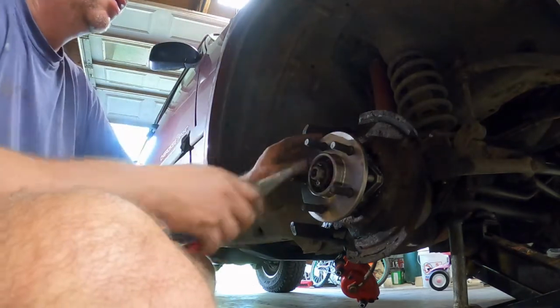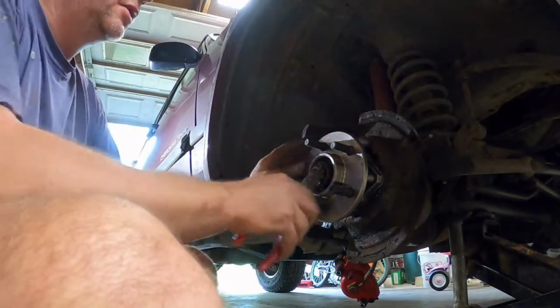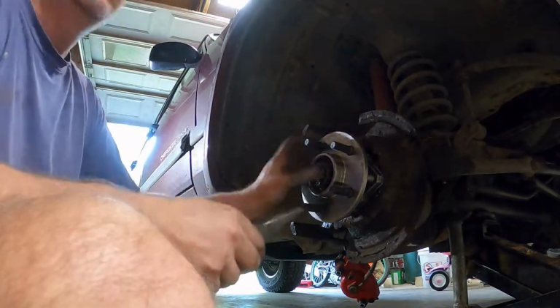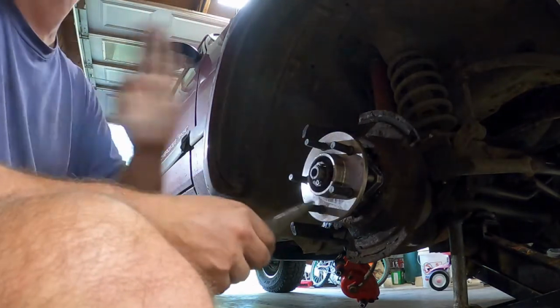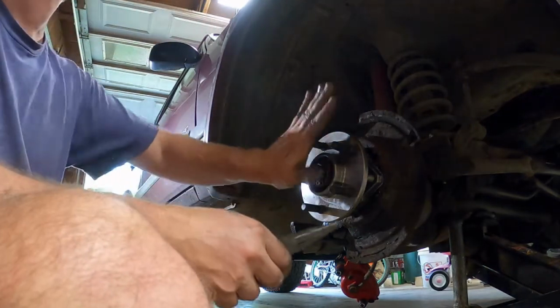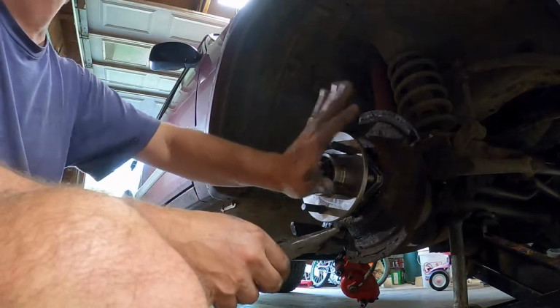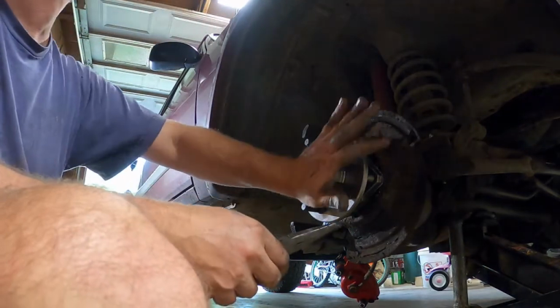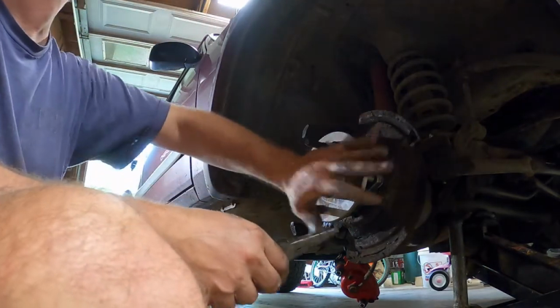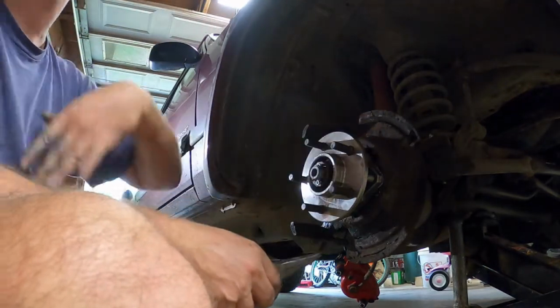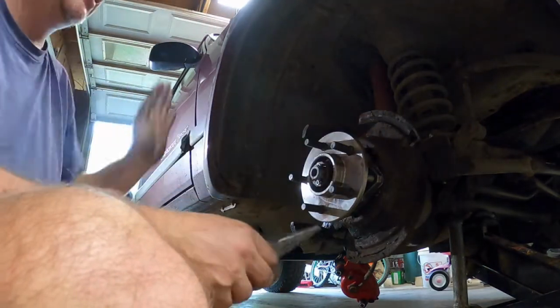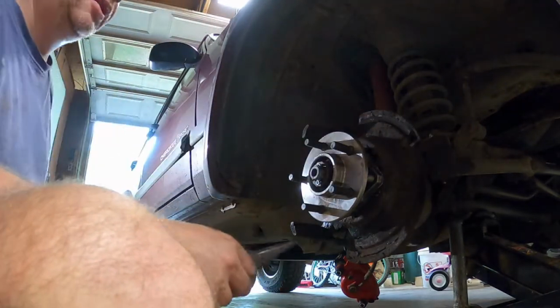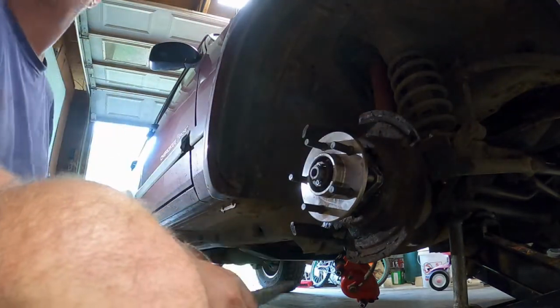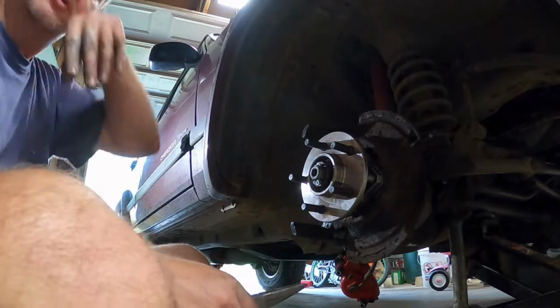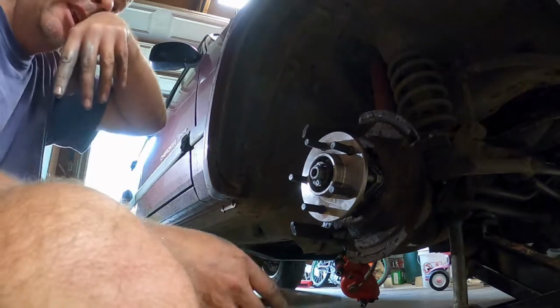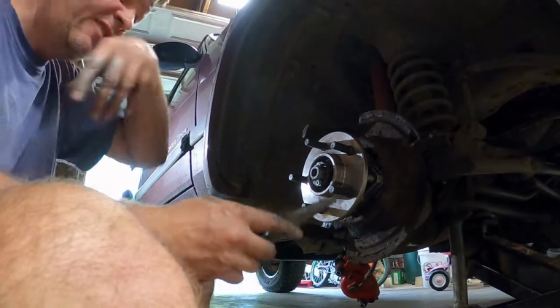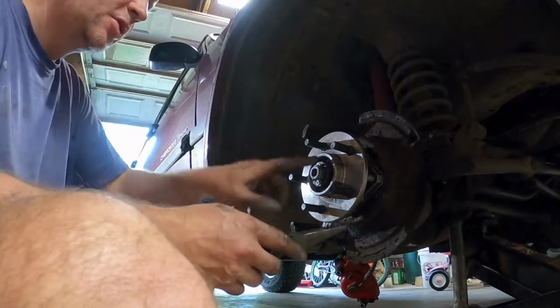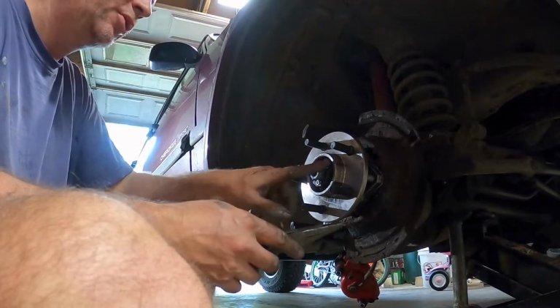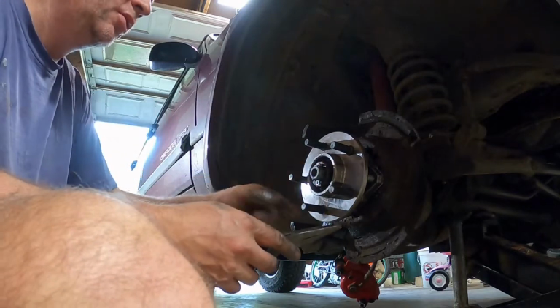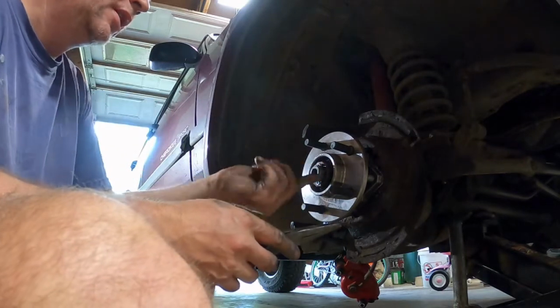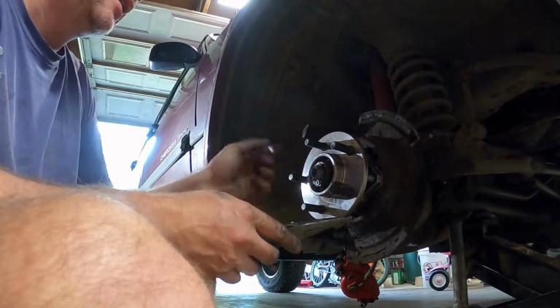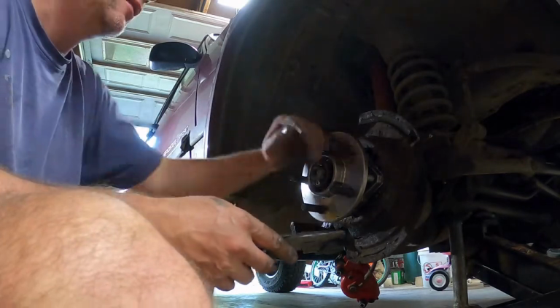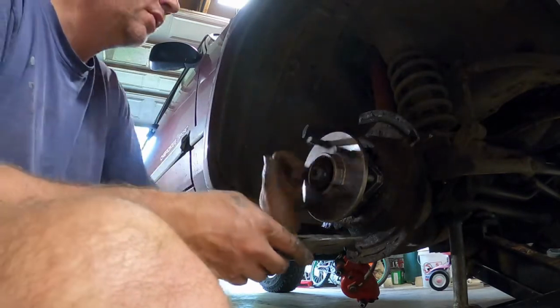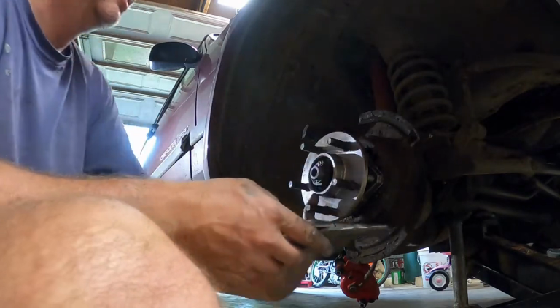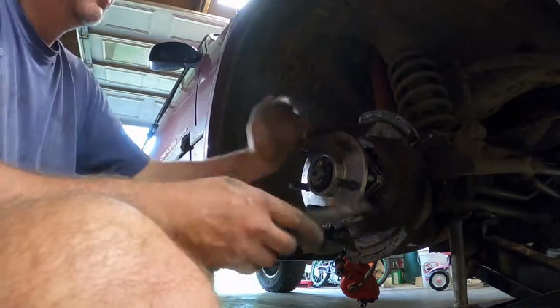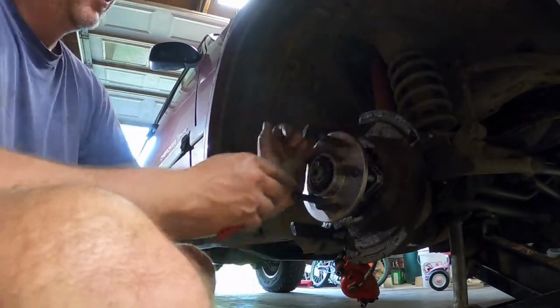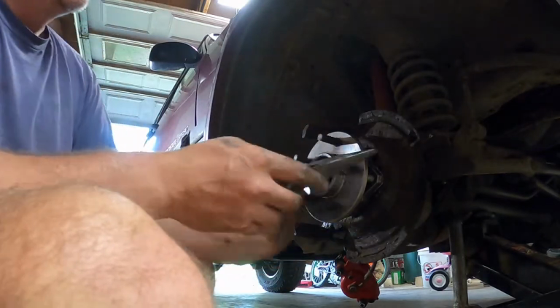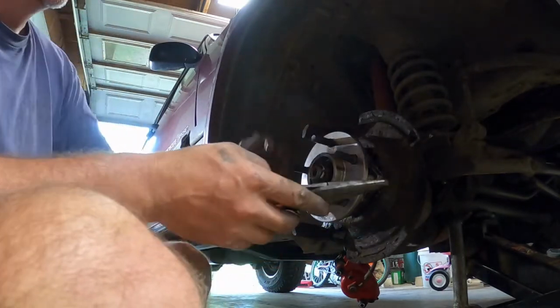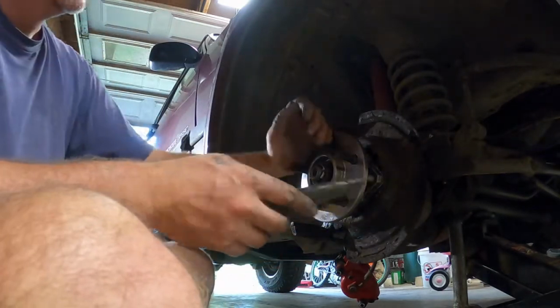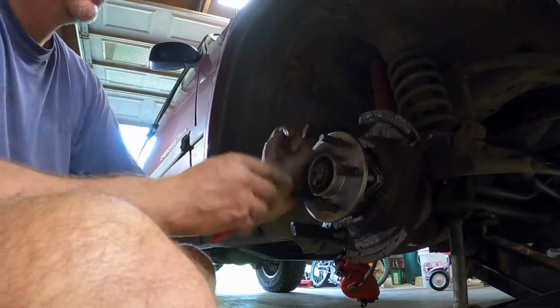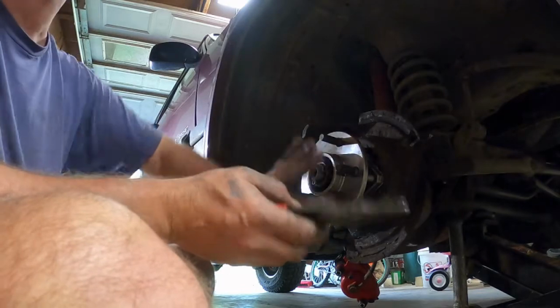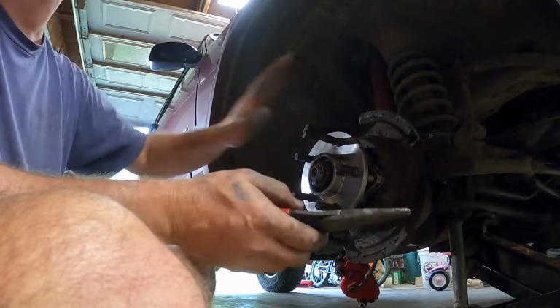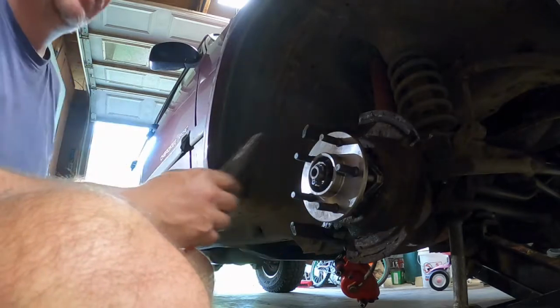In my opinion, it is the person who torqued the spindle nut's responsibility to make sure that they install the spindle nut retainer and the cotter pin. It is their sign-off that the wheel end is safe.